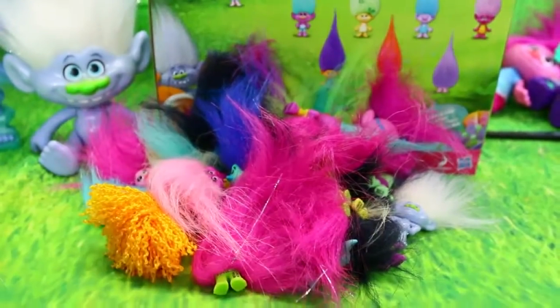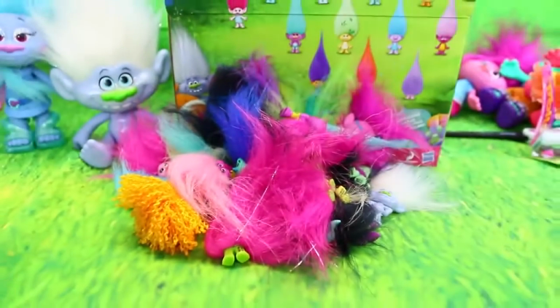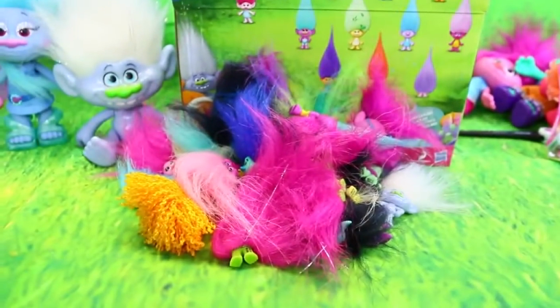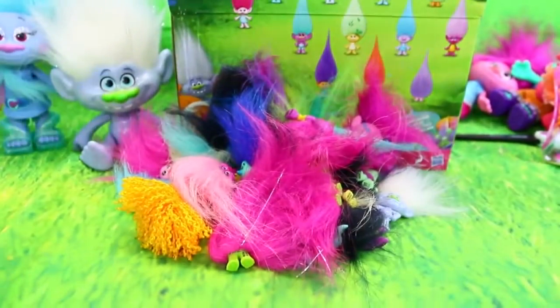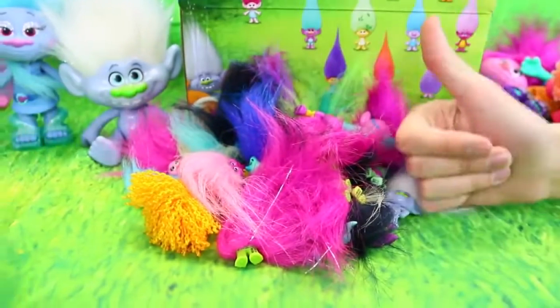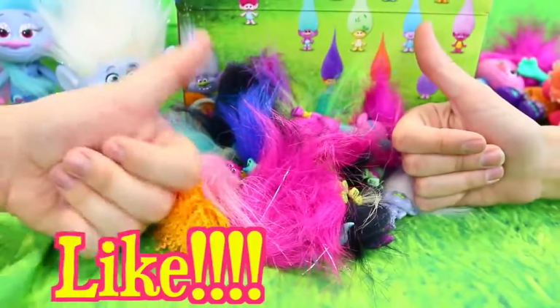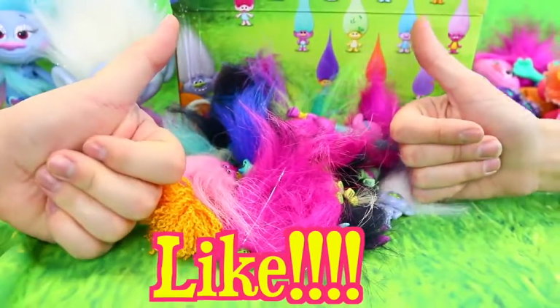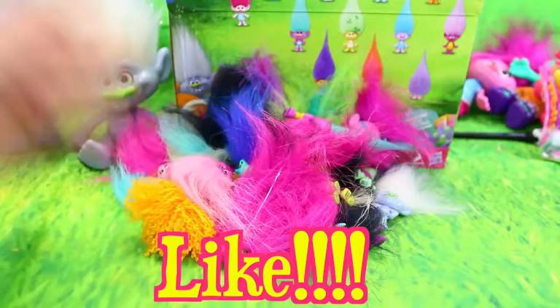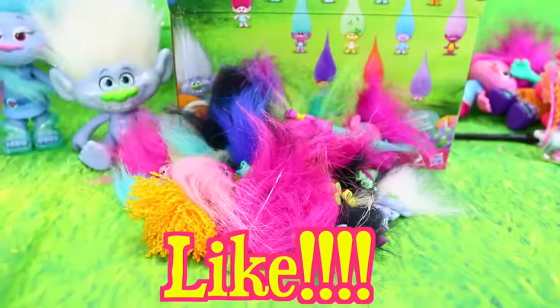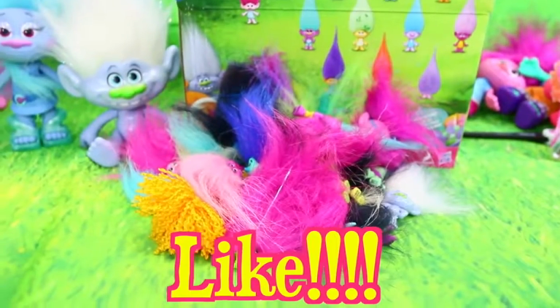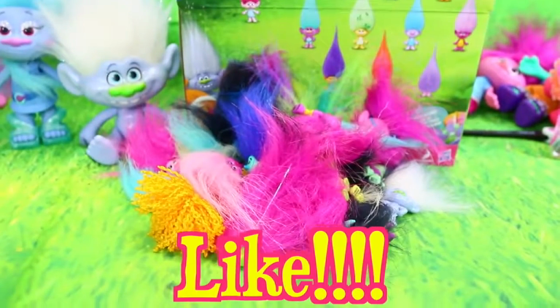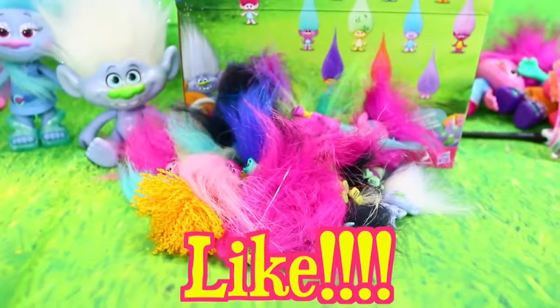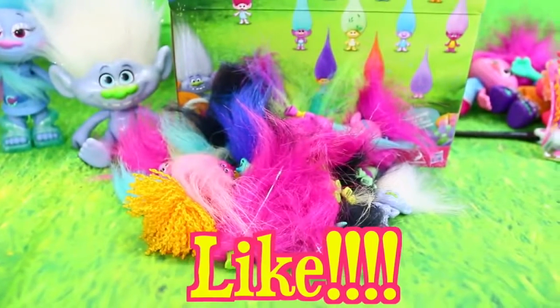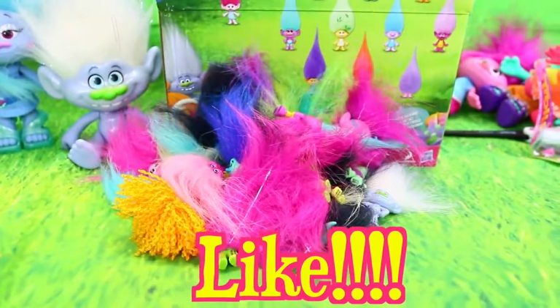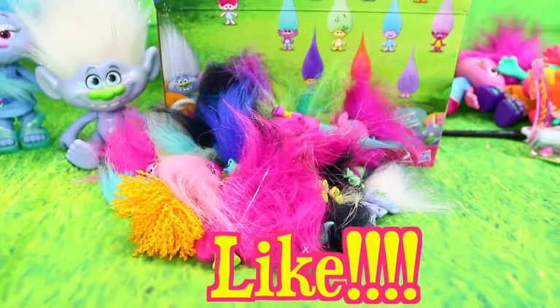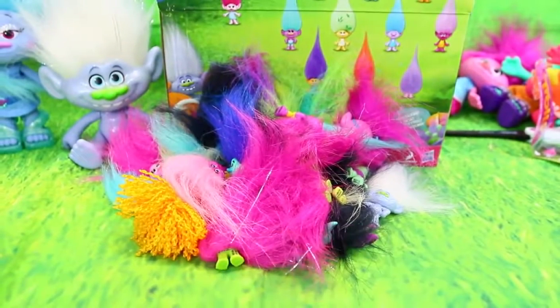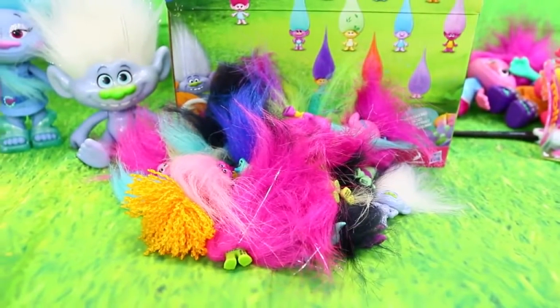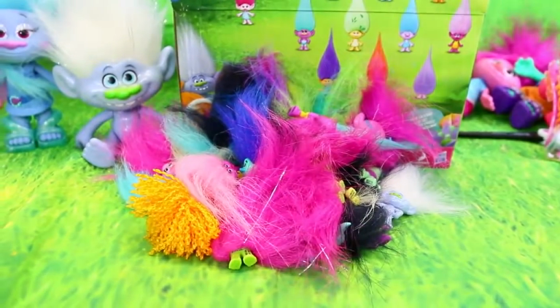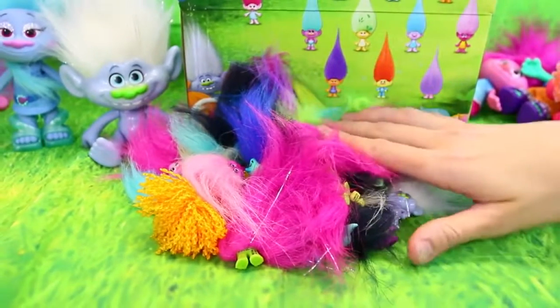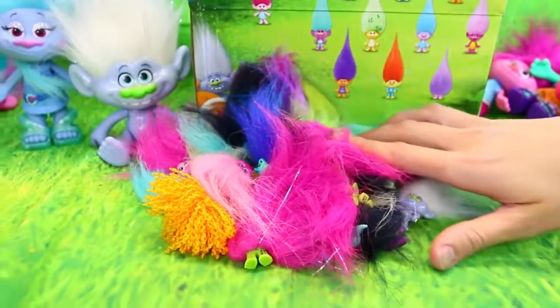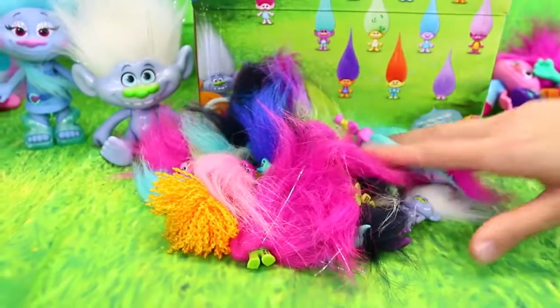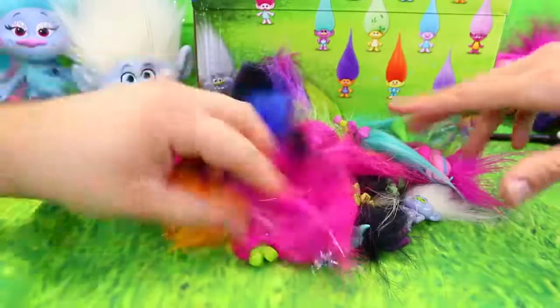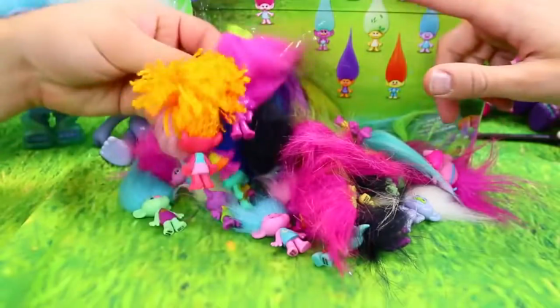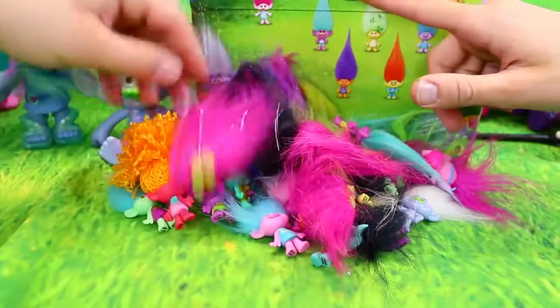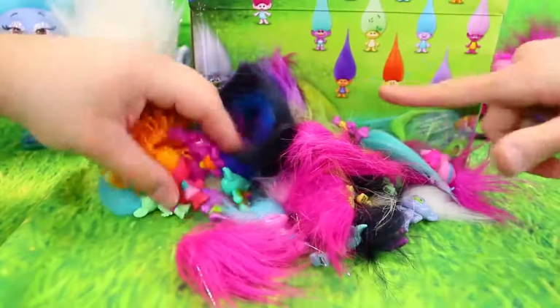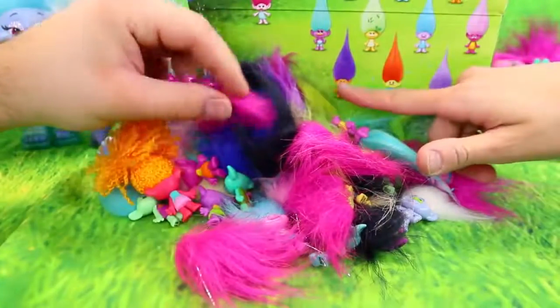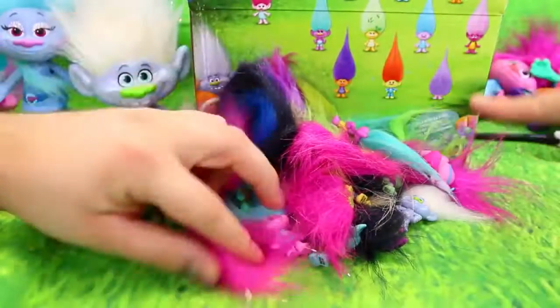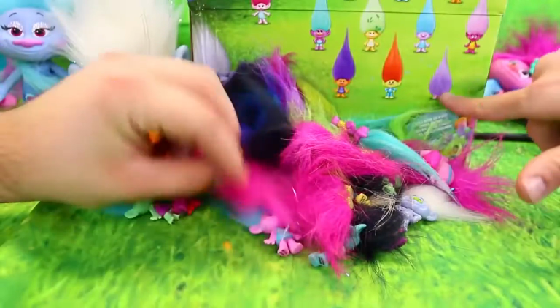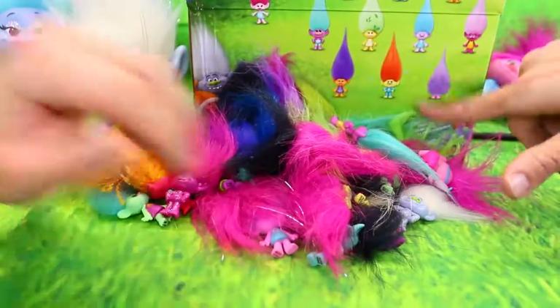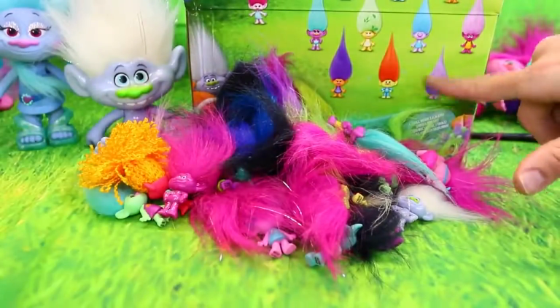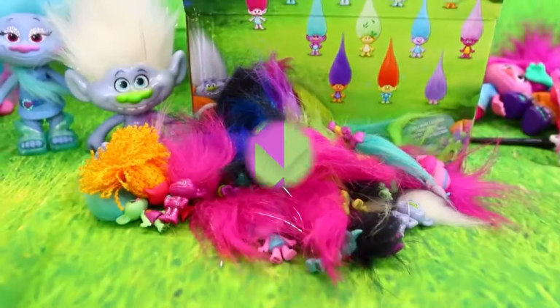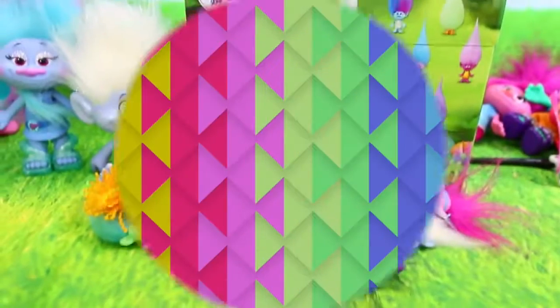Please remember to give us a like, subscribe to the Disney Card Toys channel, and in the comments let us know if you have any of the ones we're missing — if you have Guy Diamond, the purple one, or this Fuzzbert.